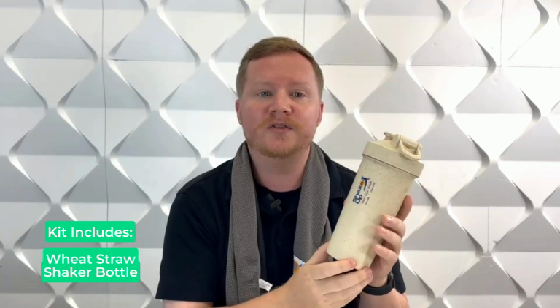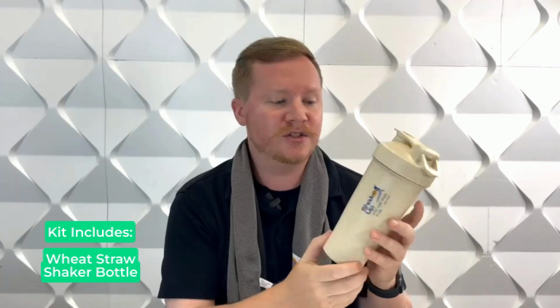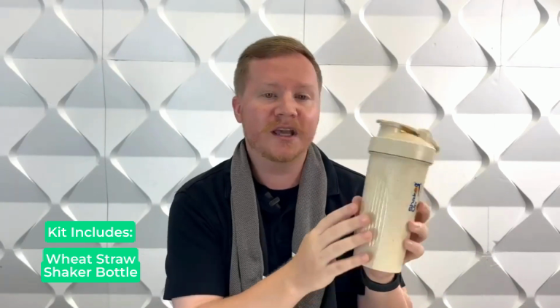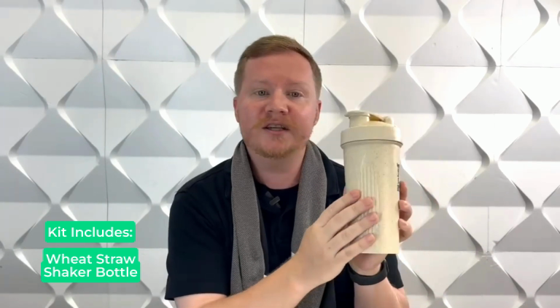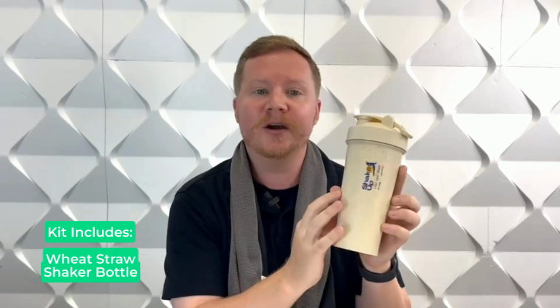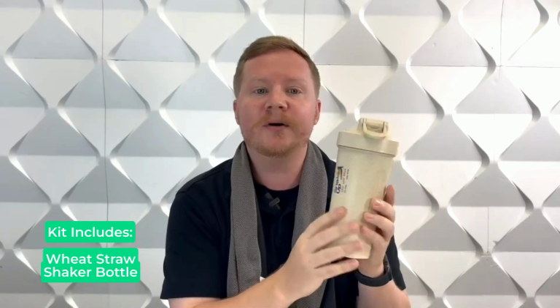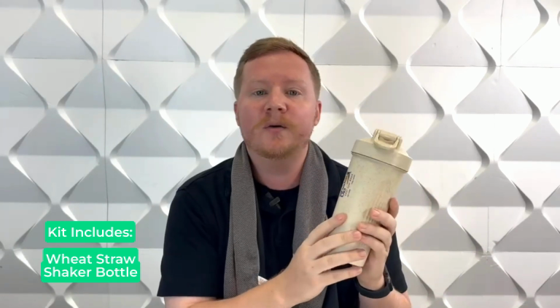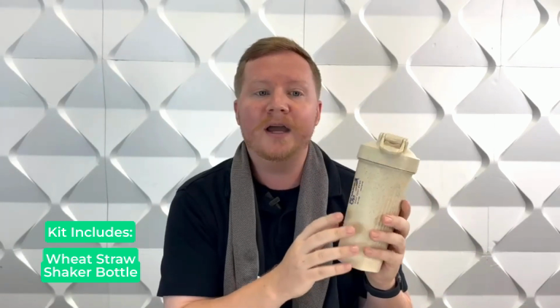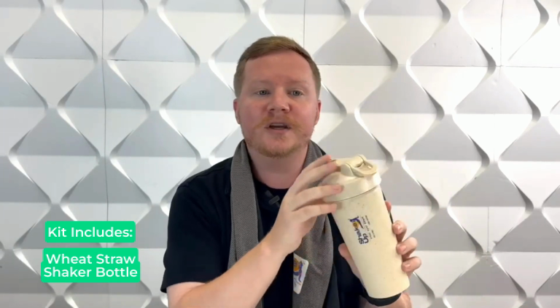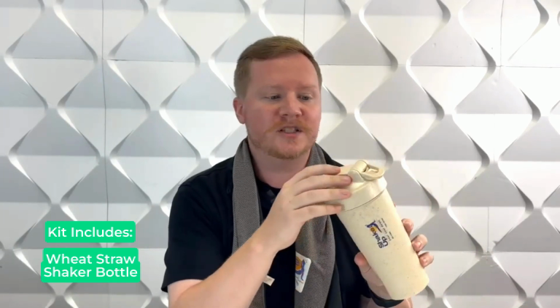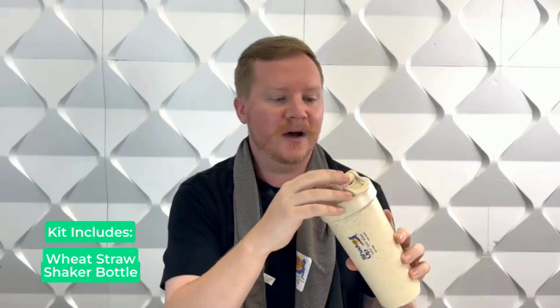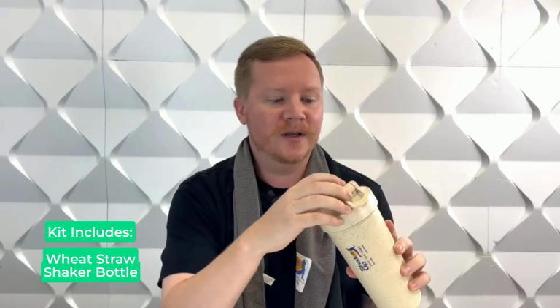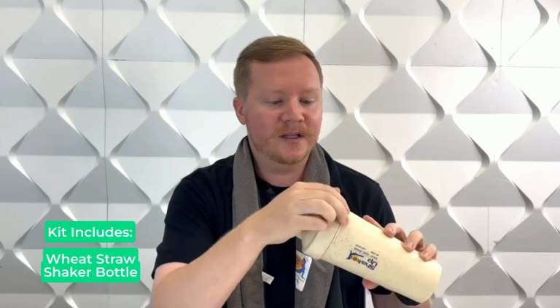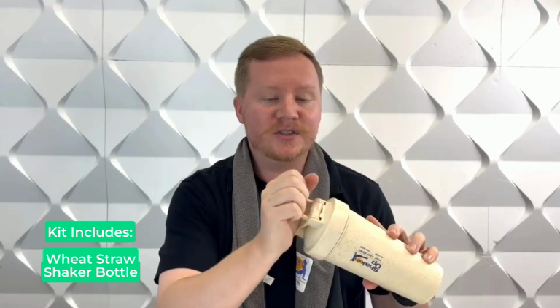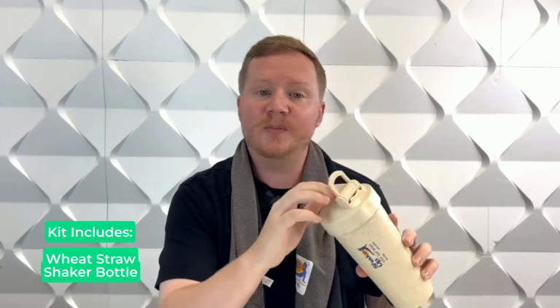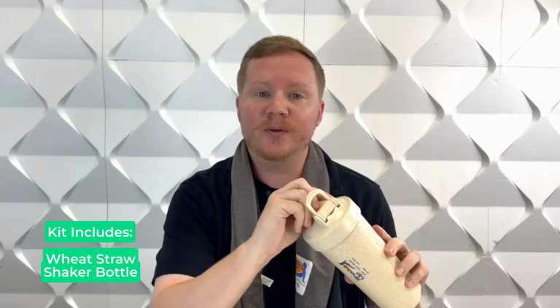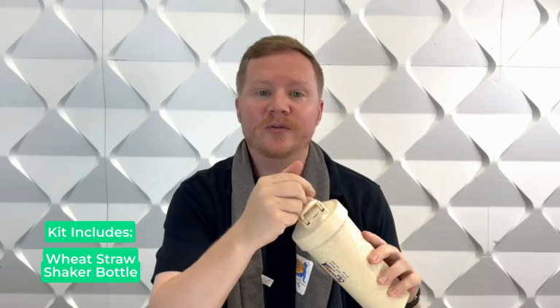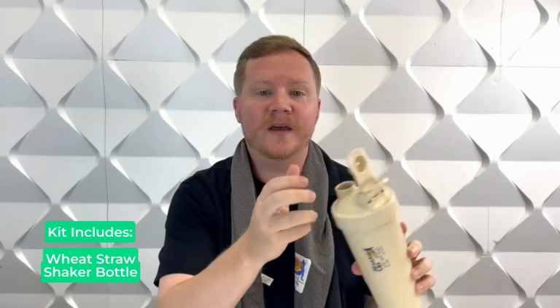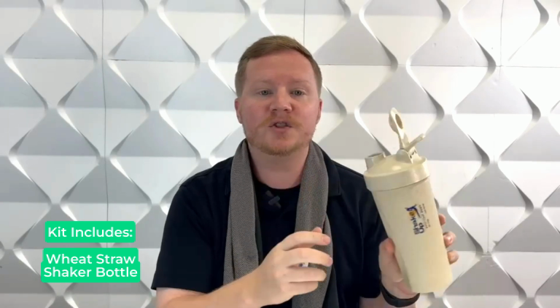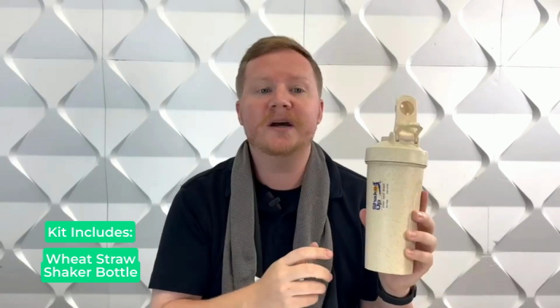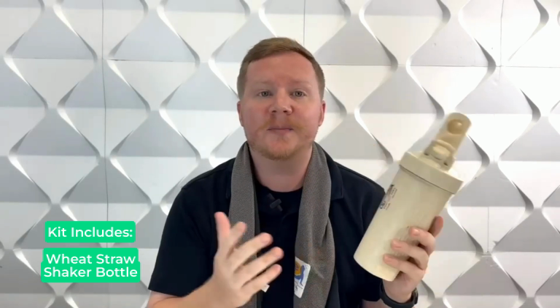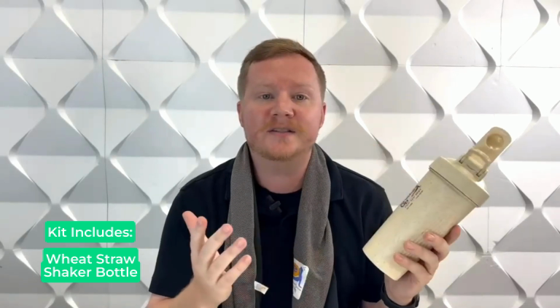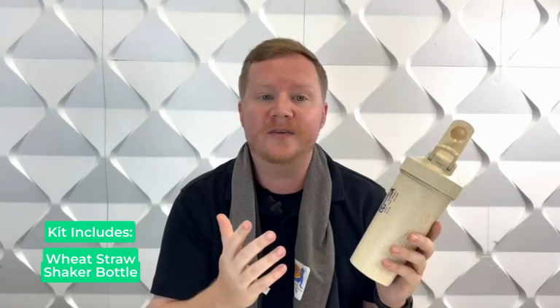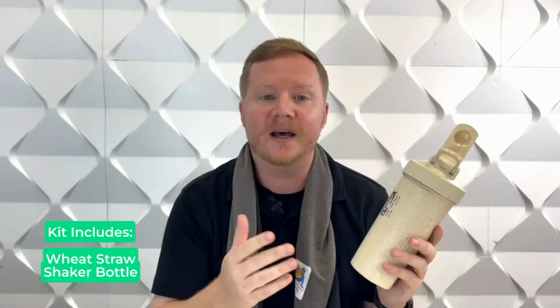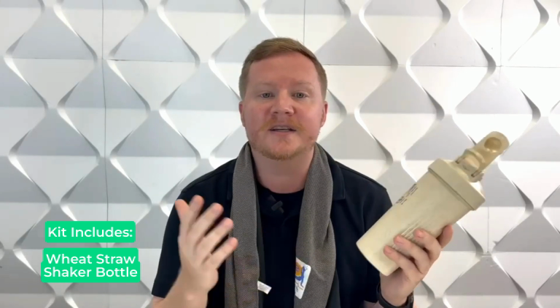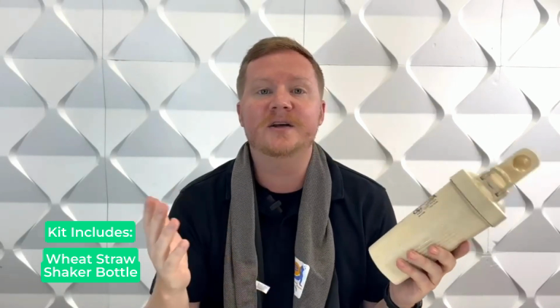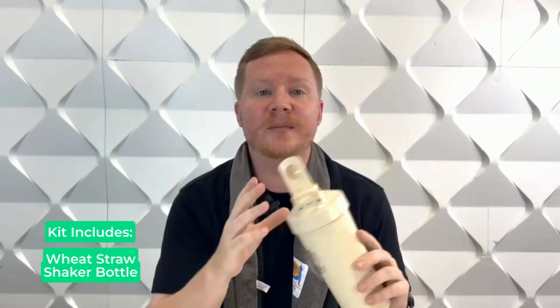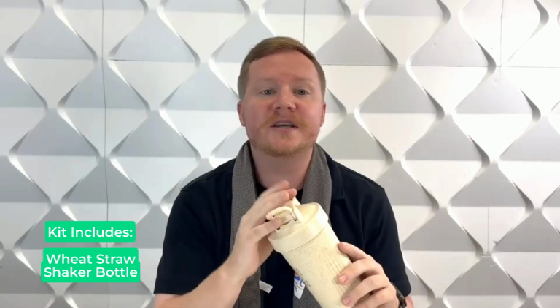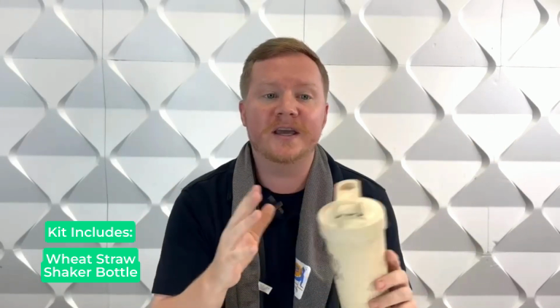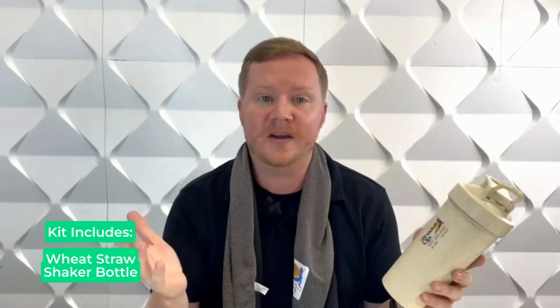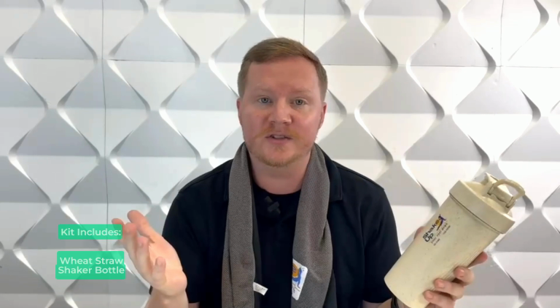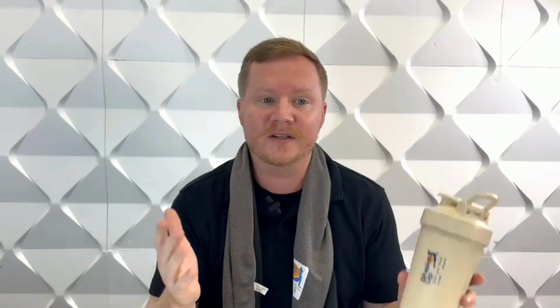The Wheat Straw Shaker bottle features an easy-grip, wide-drinking spout. It's also spill-proof, and this 20-ounce capacity fill line is ideal for mixing and carrying drinks.